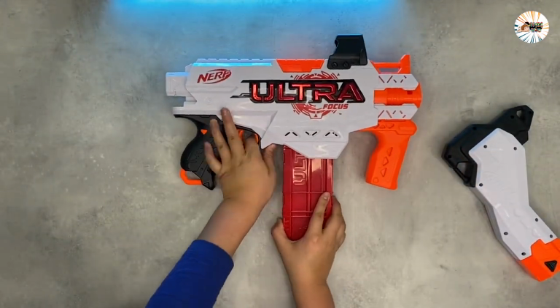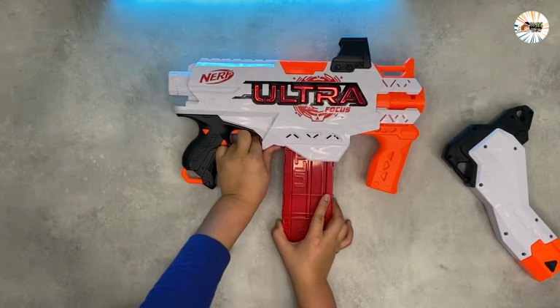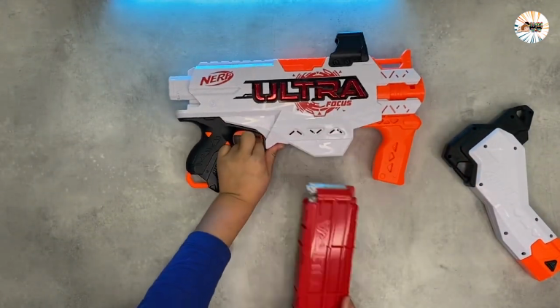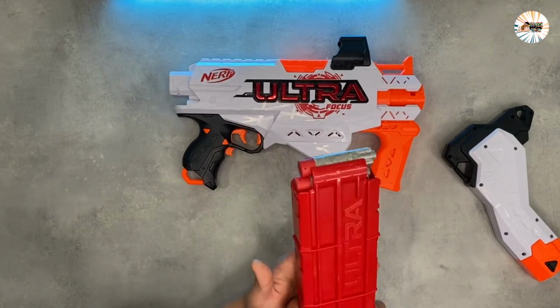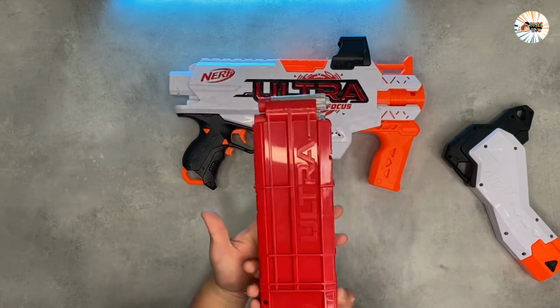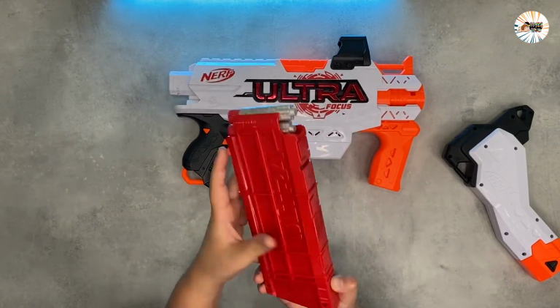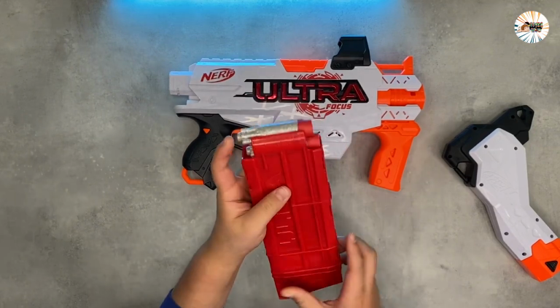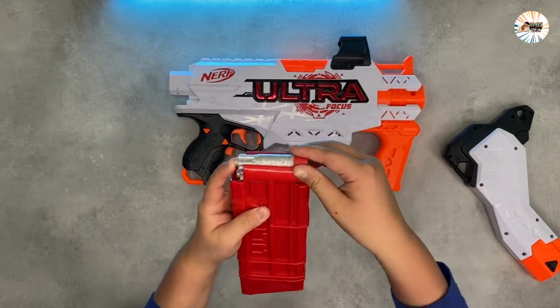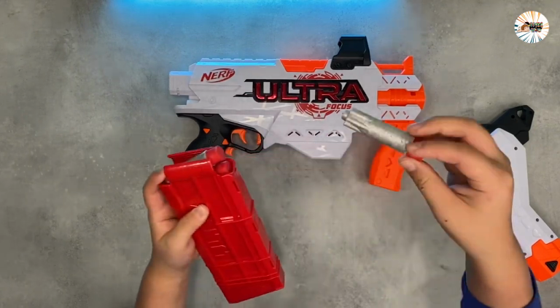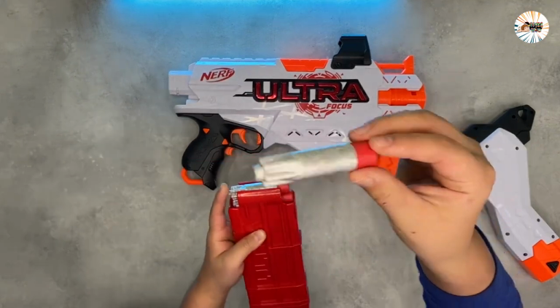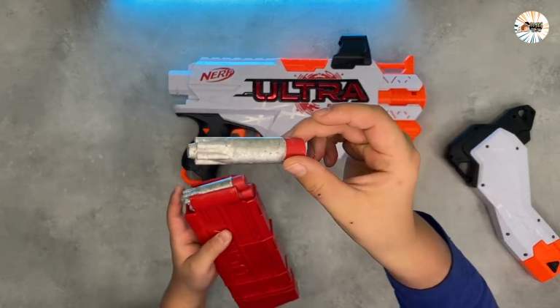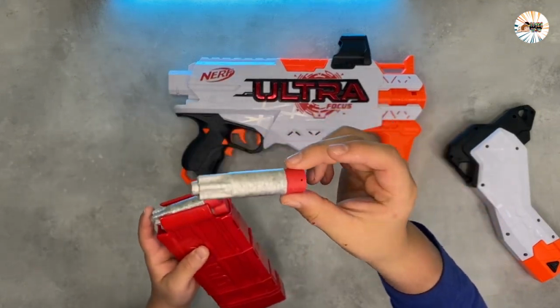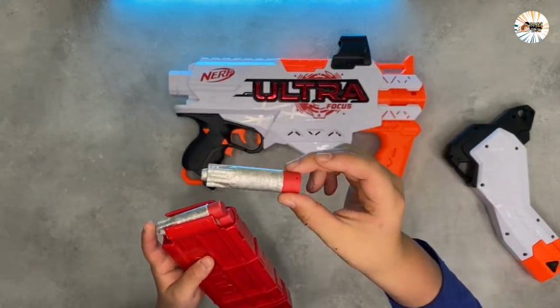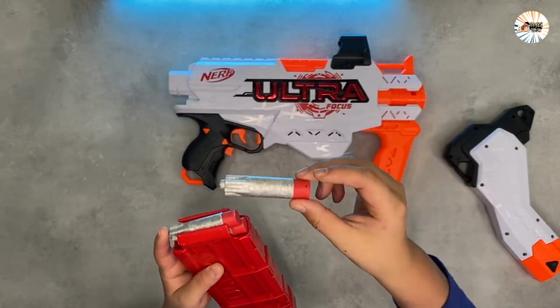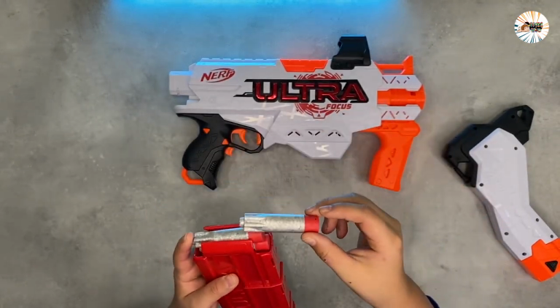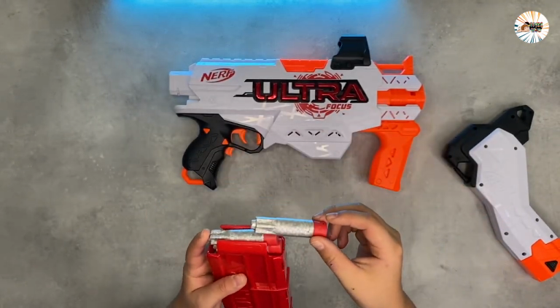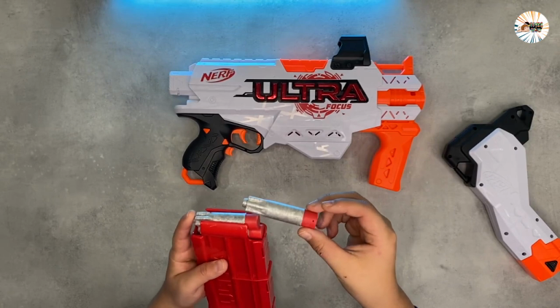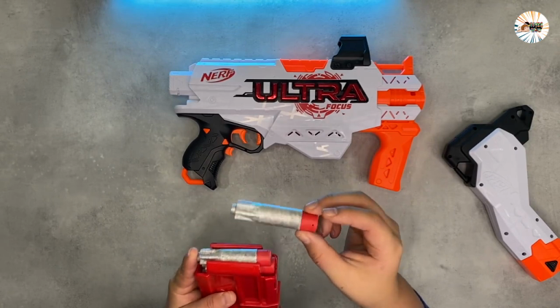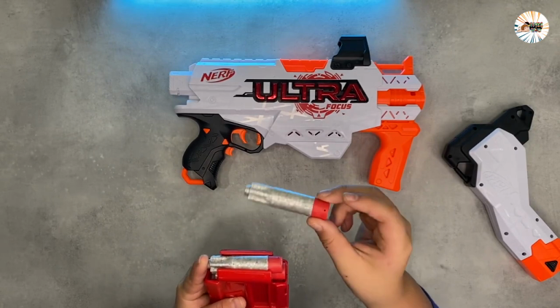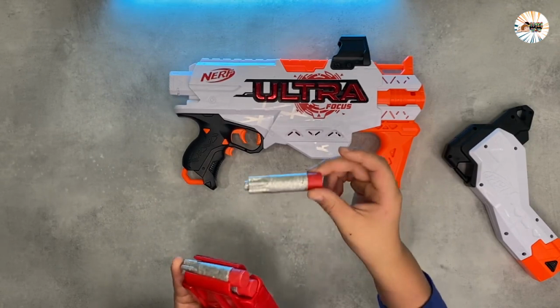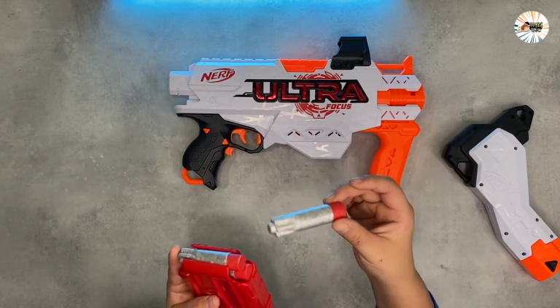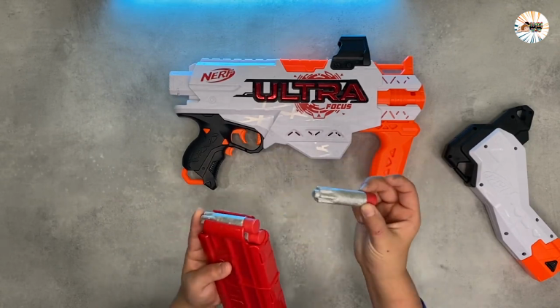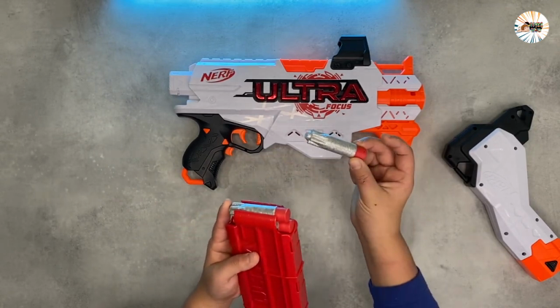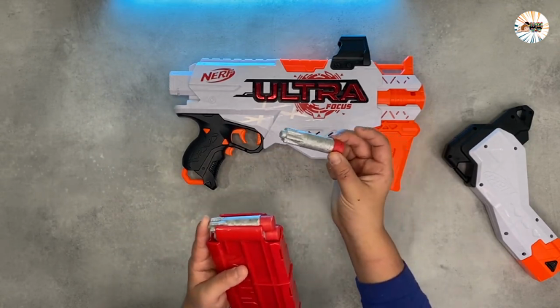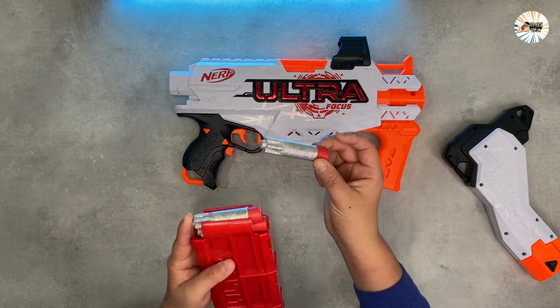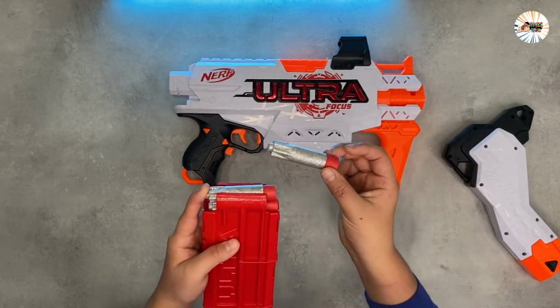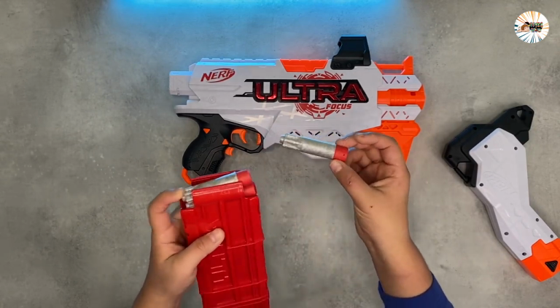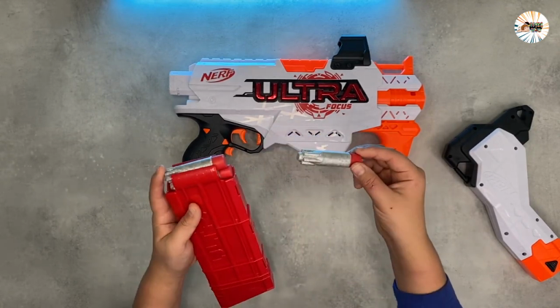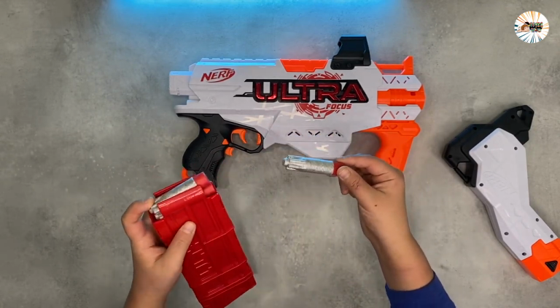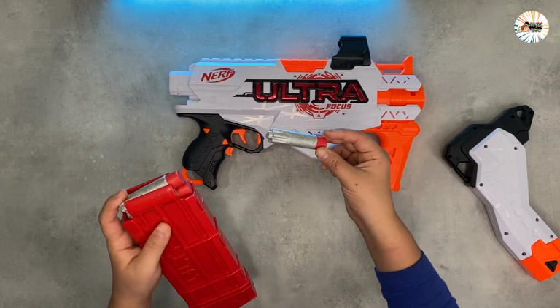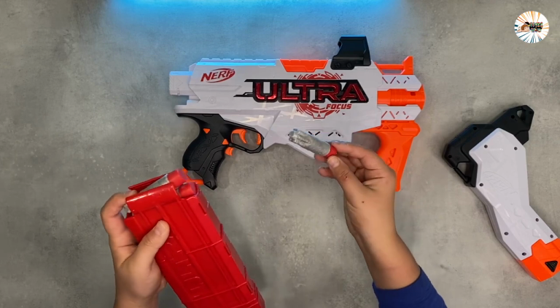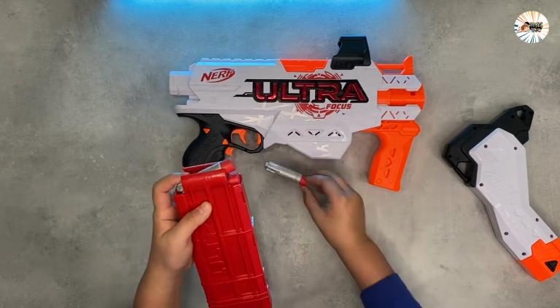The Nerf Ultra Focus blaster features motorized dart blasting and comes with a removable 10-dart clip and 10 official Nerf AccuStrike Ultra darts, so you can launch 10 darts in a row.